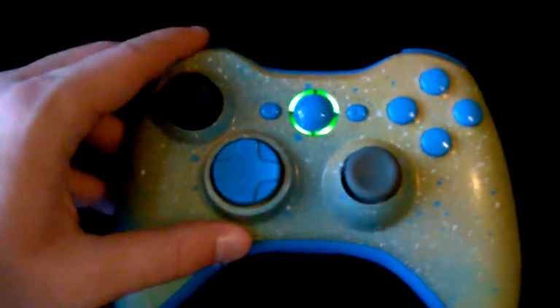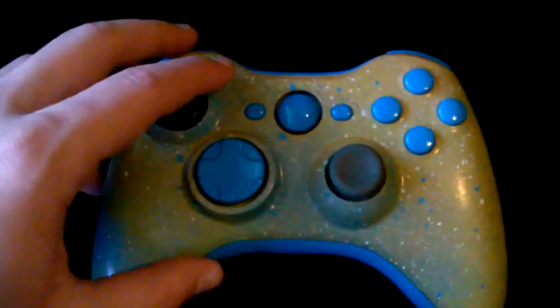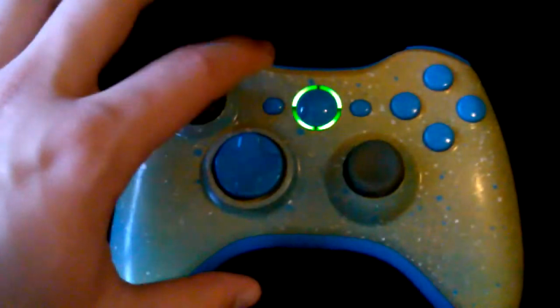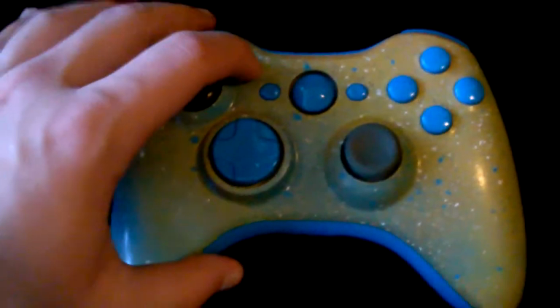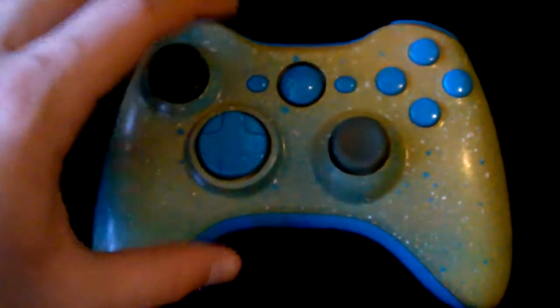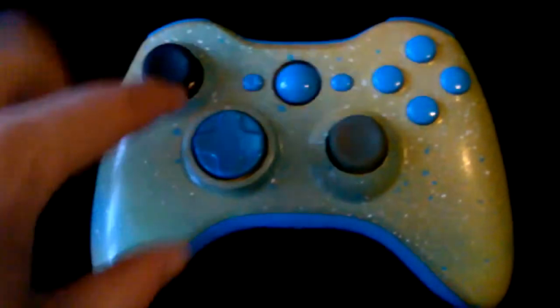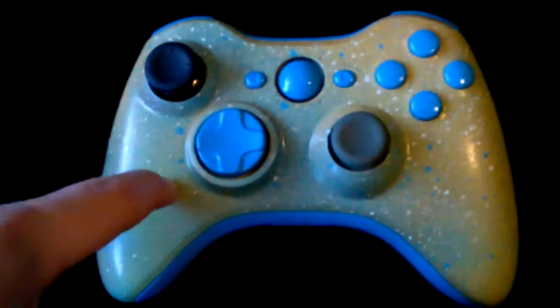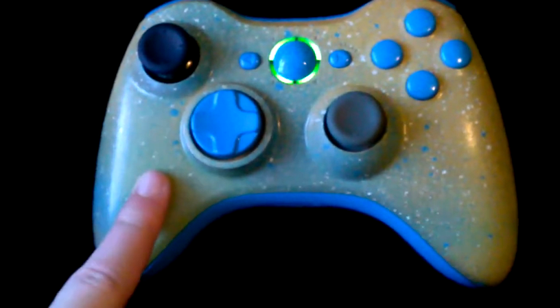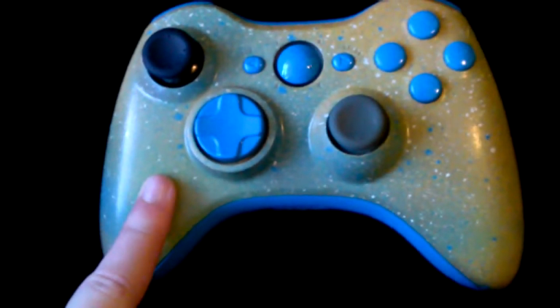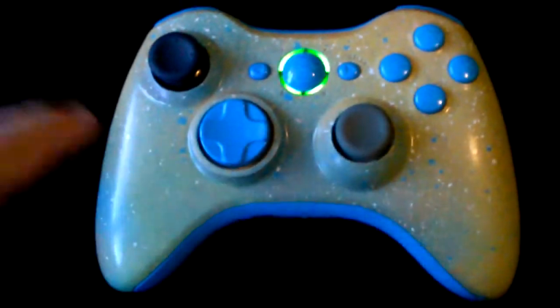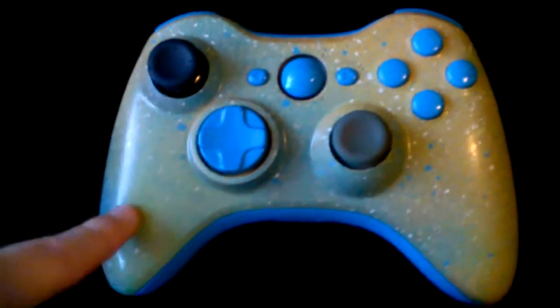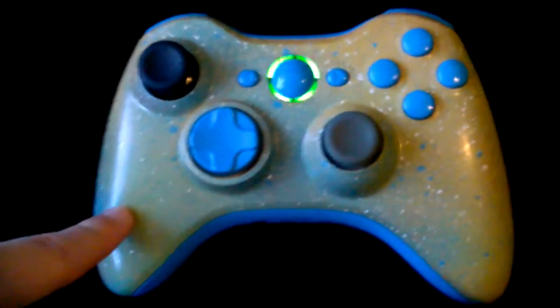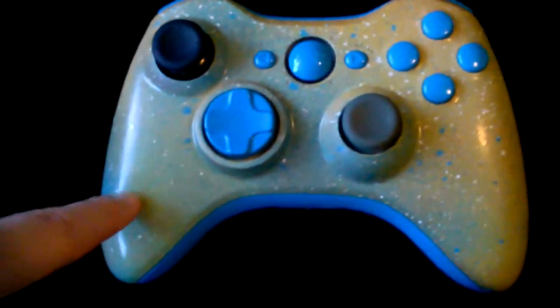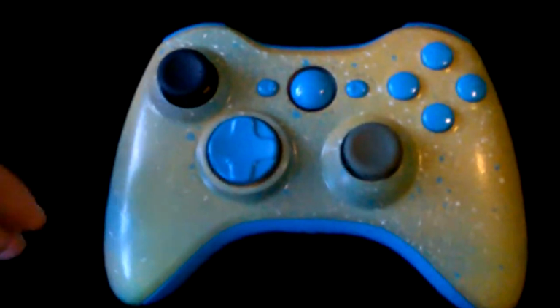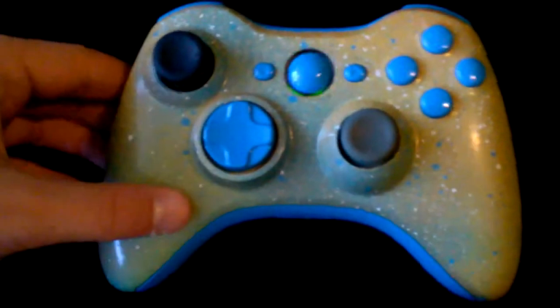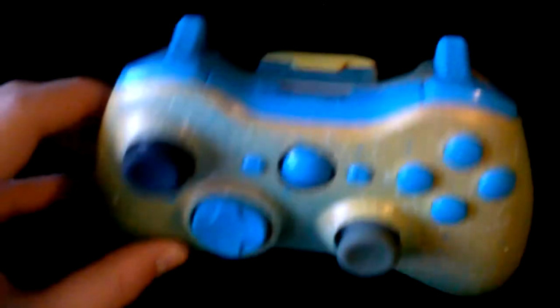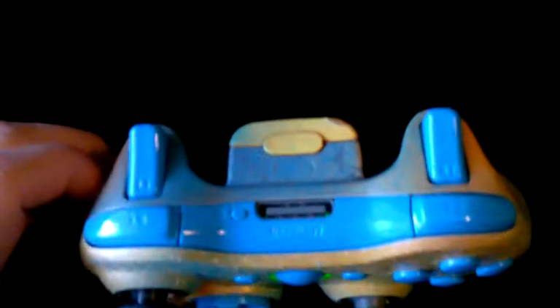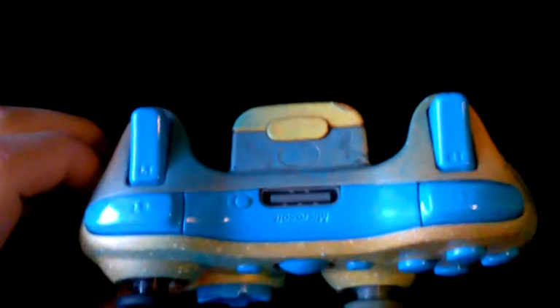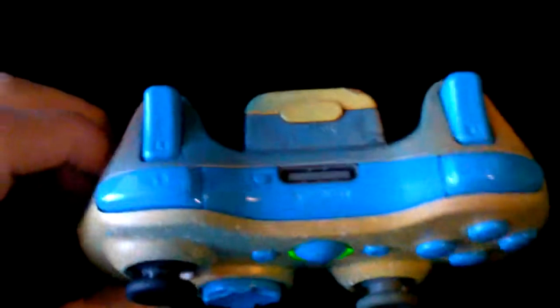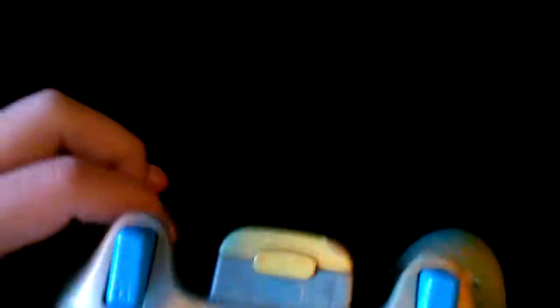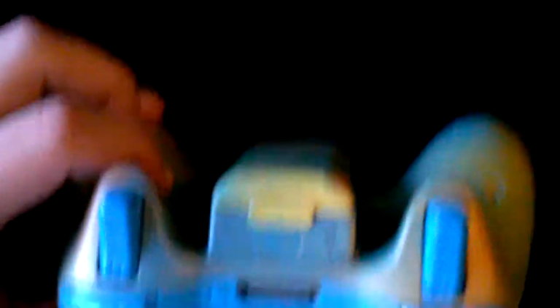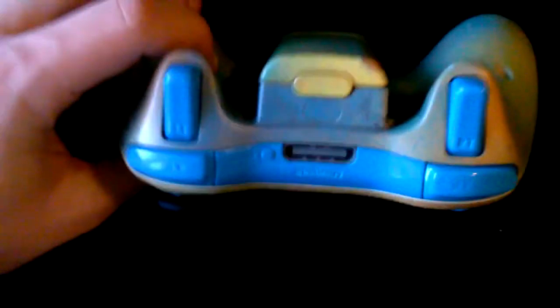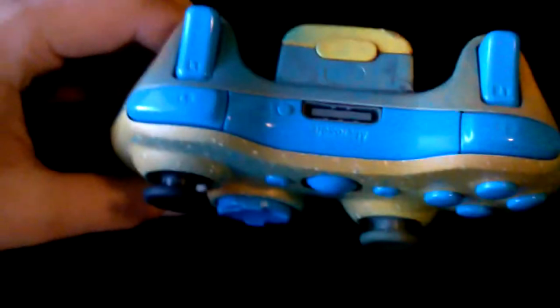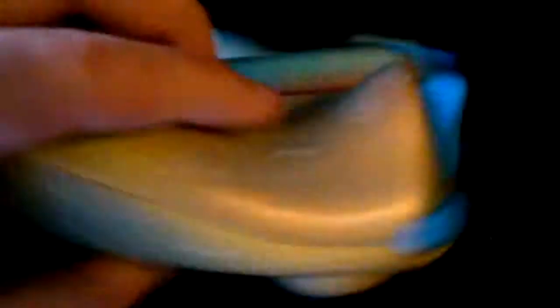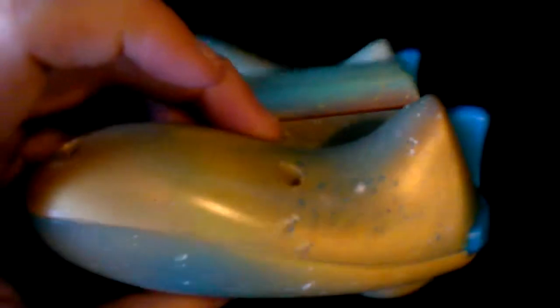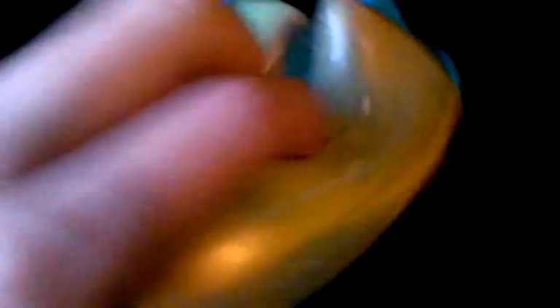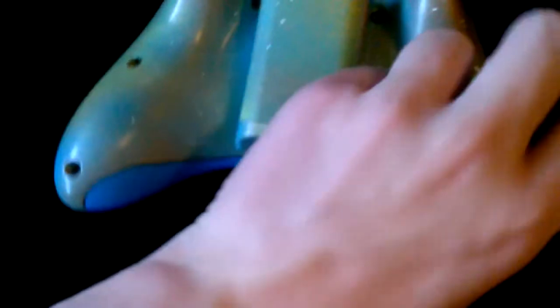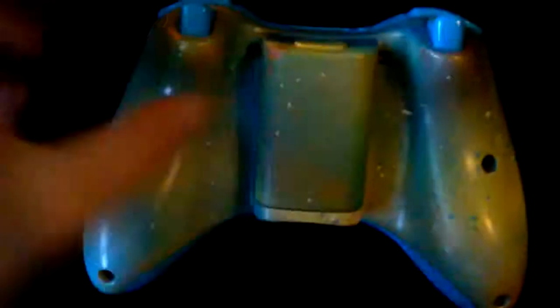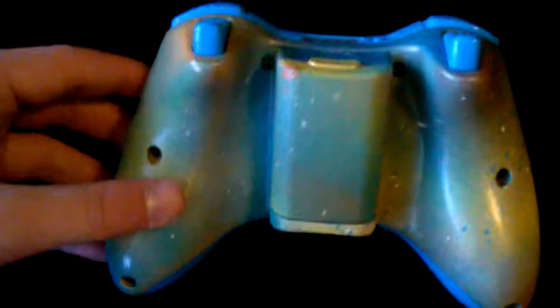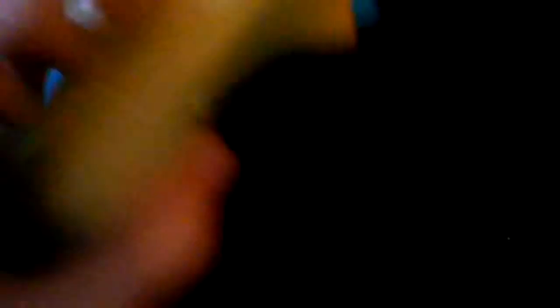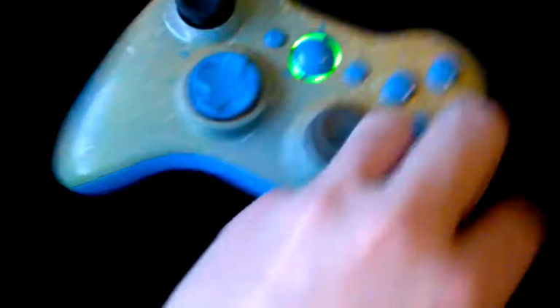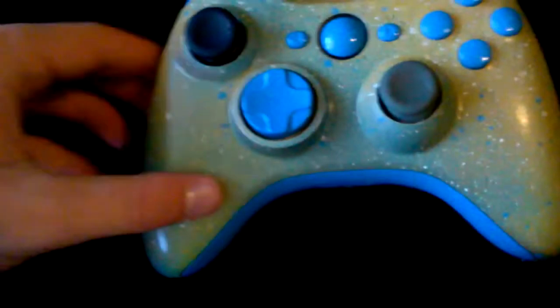This controller is for sale. It is $60 — if you want it, tell us in the comments down below. You can also talk to us through Skype preferably. Gorgeous controller, so beautiful — we love it.